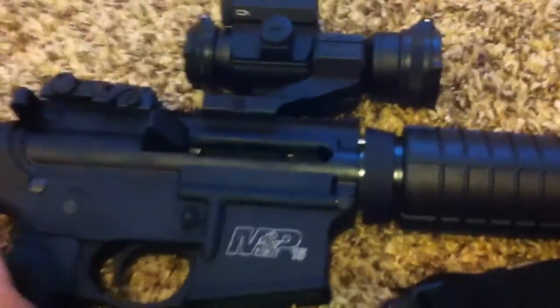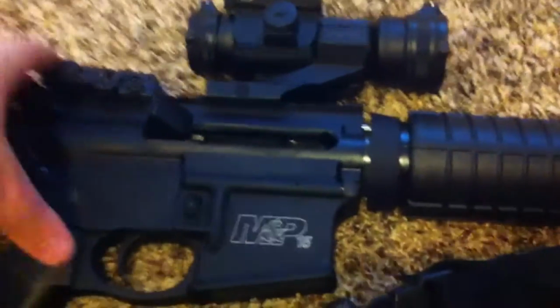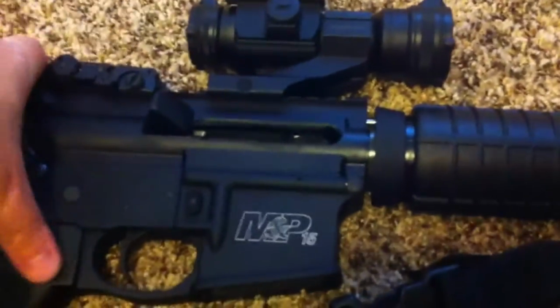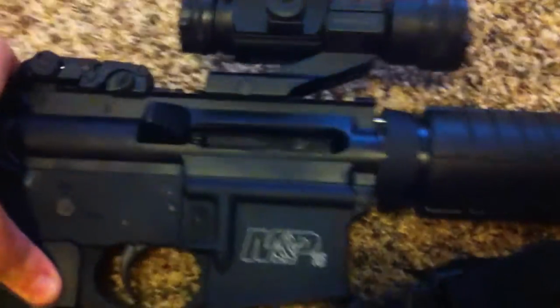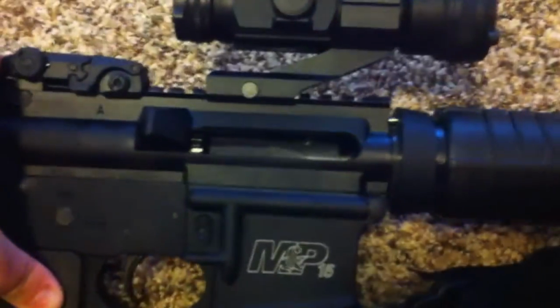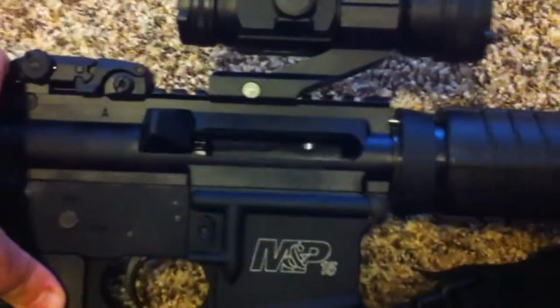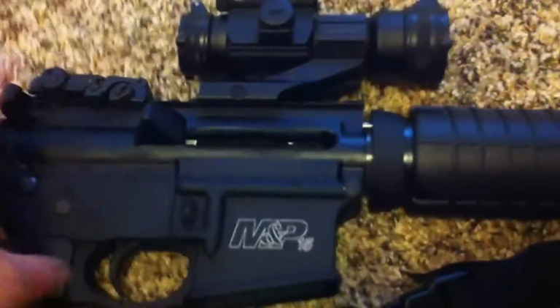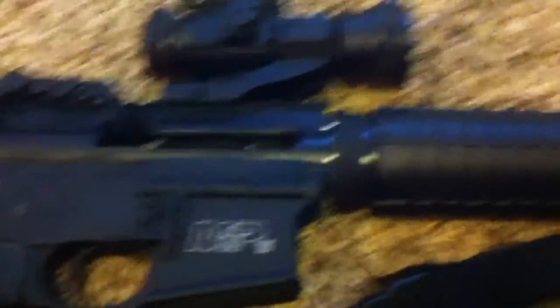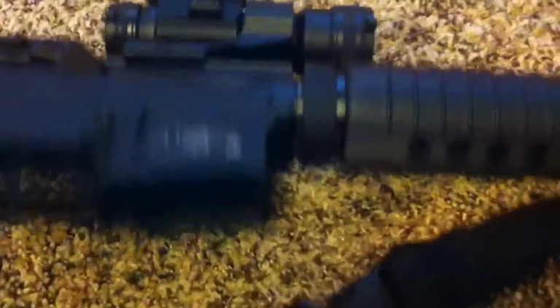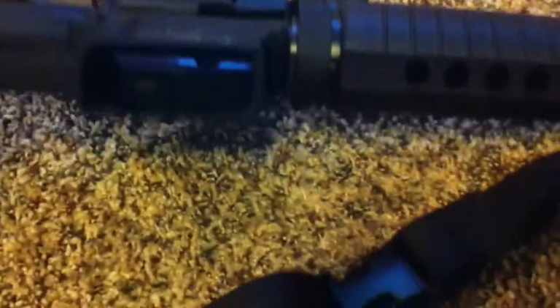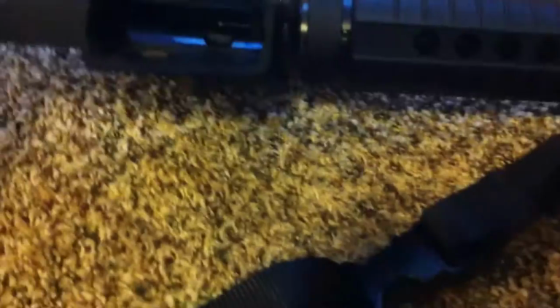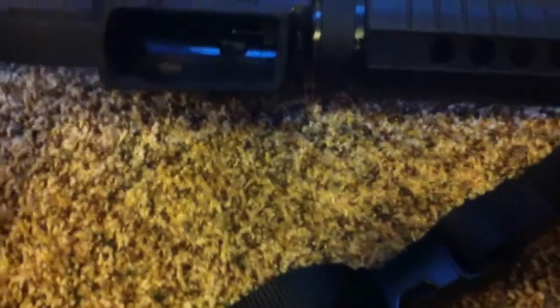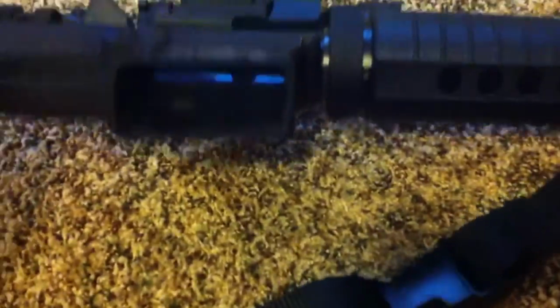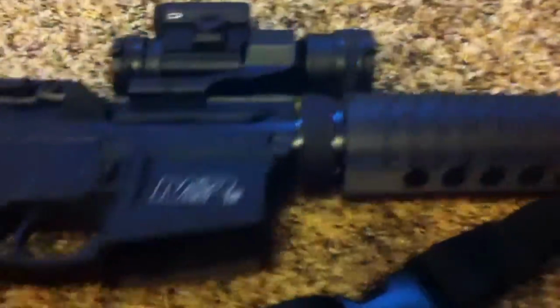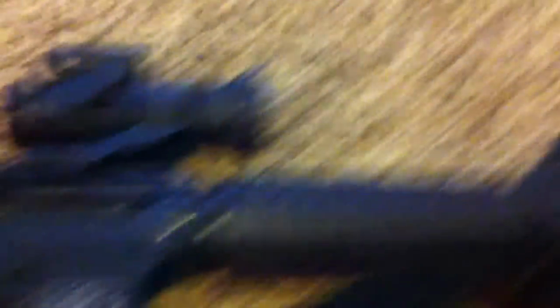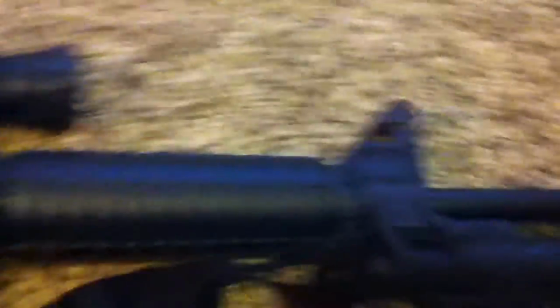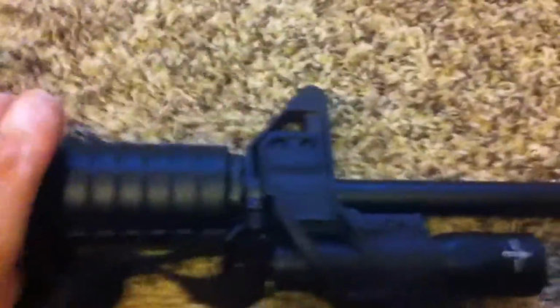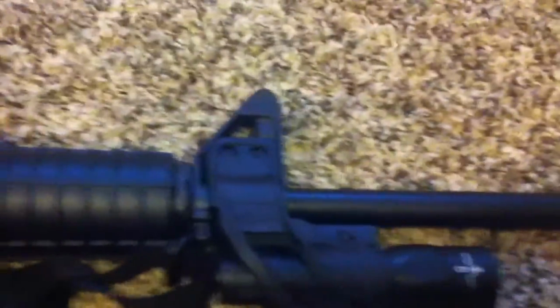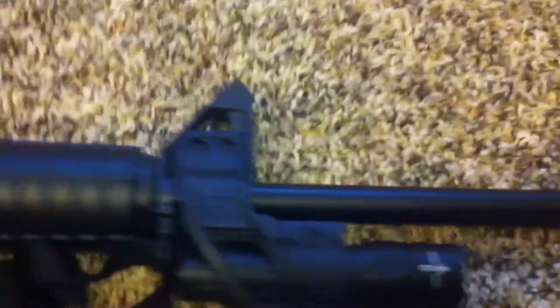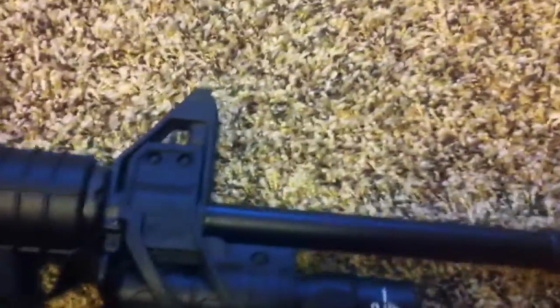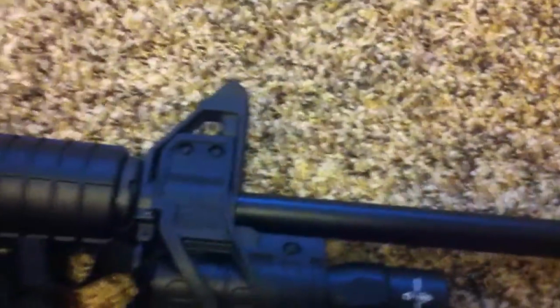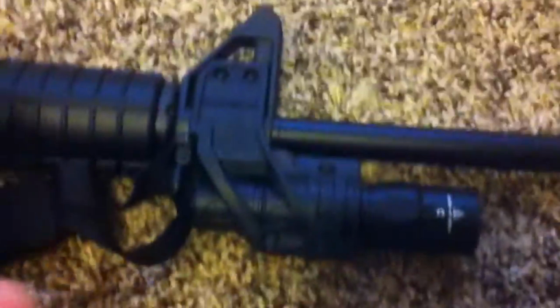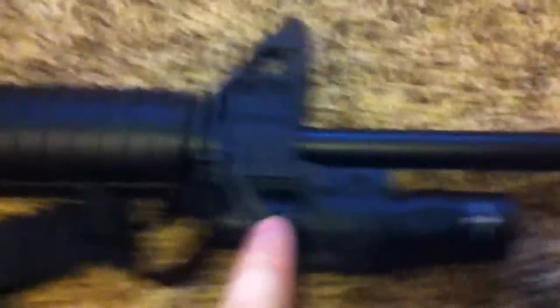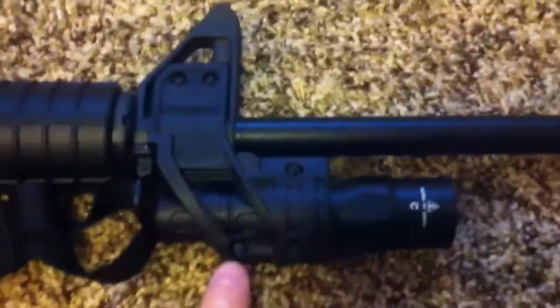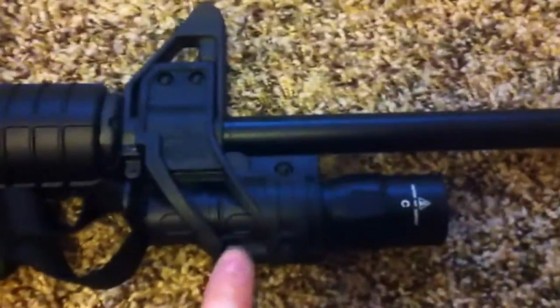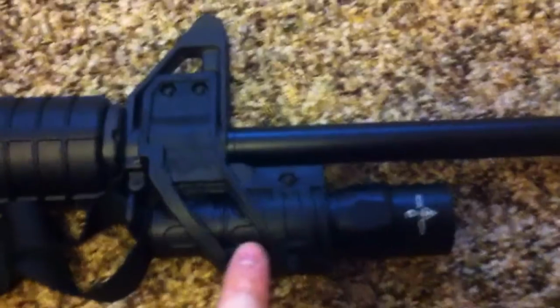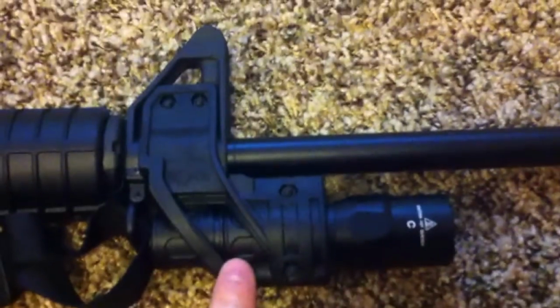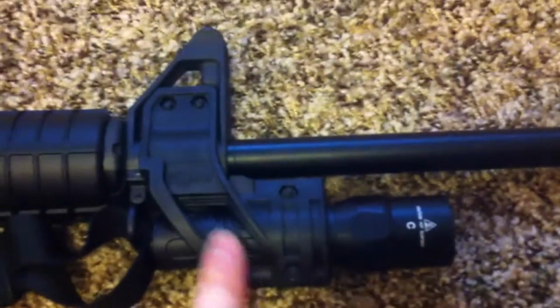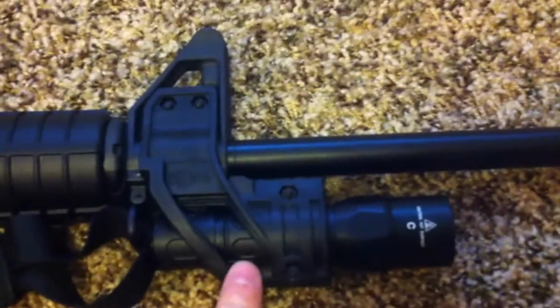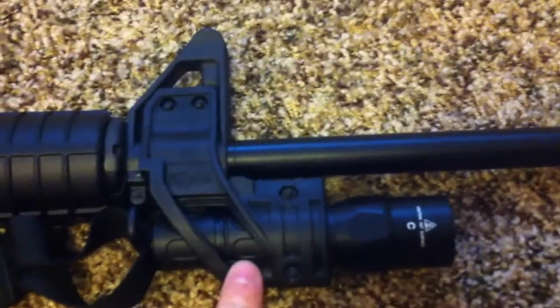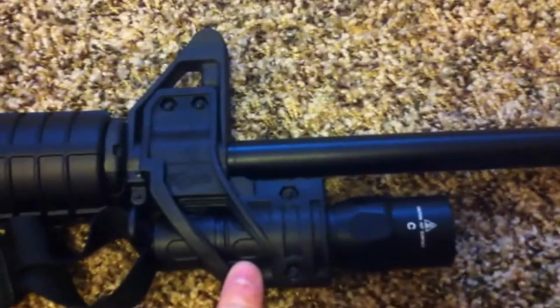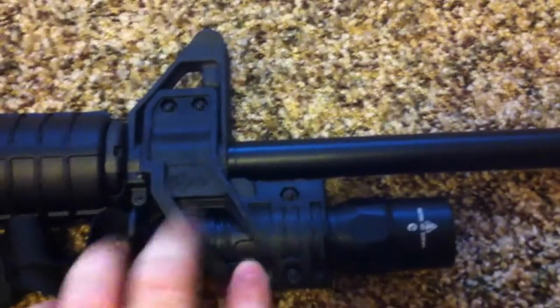Just so you know, the chamber is empty and I don't have a magazine in there — the gun is cleared.